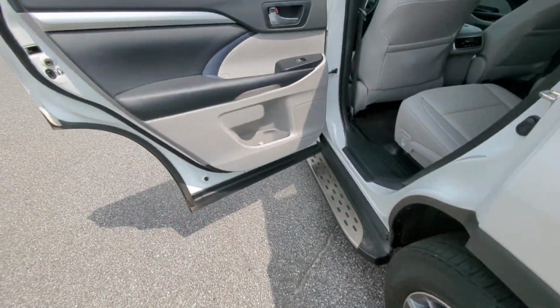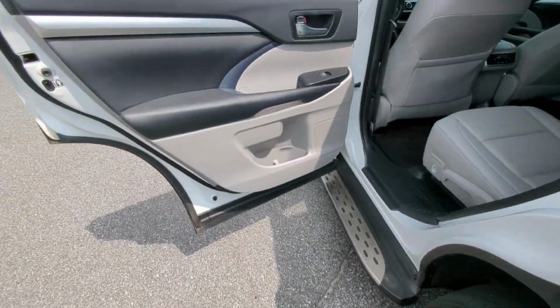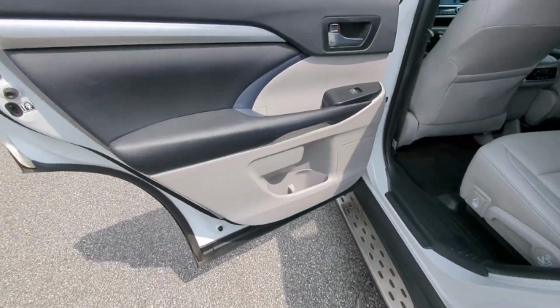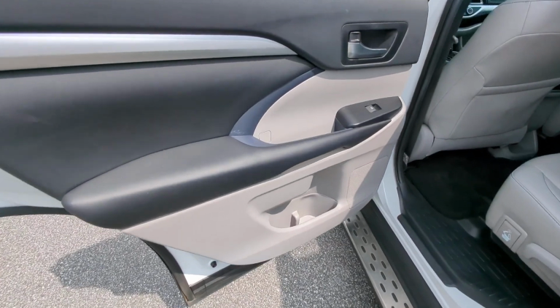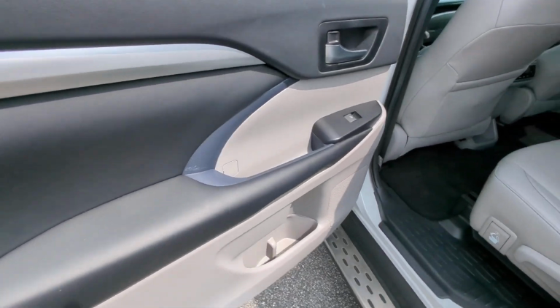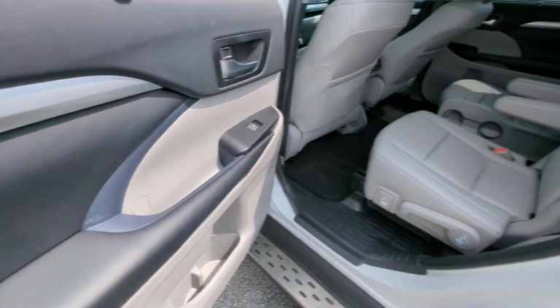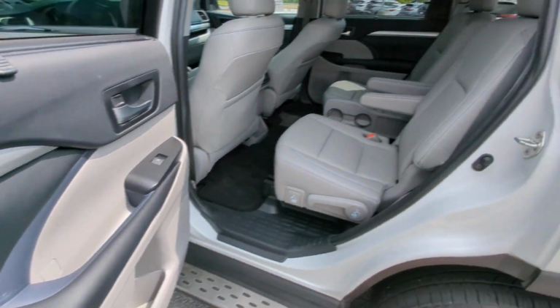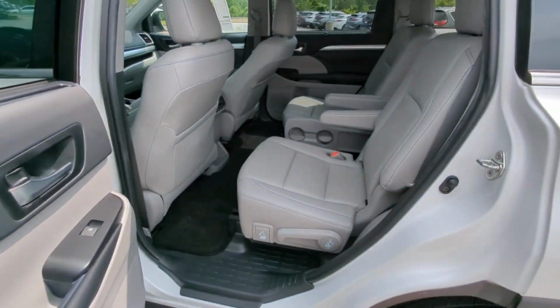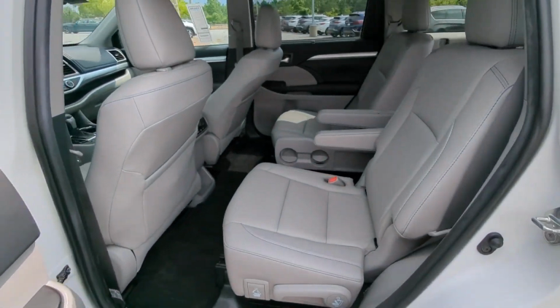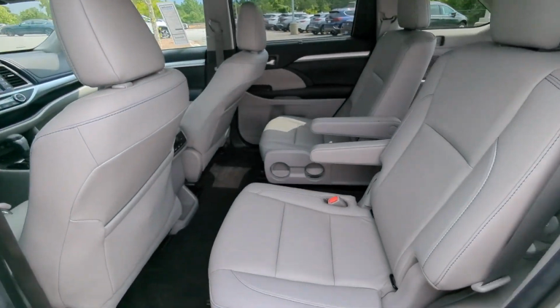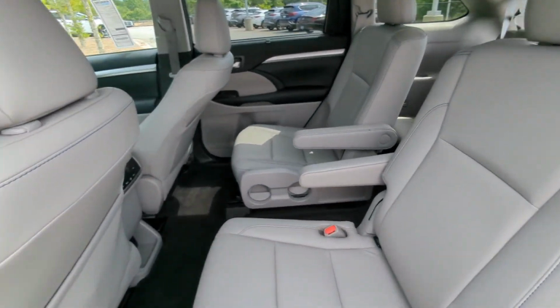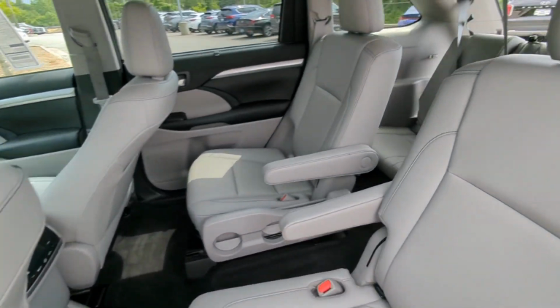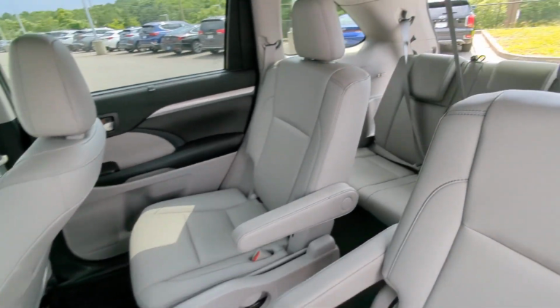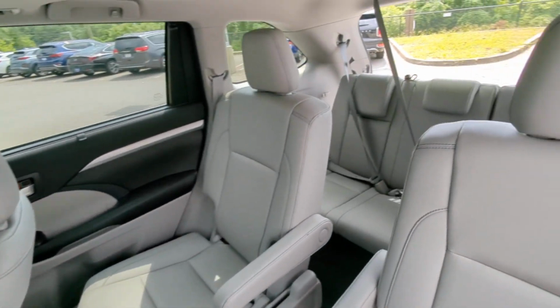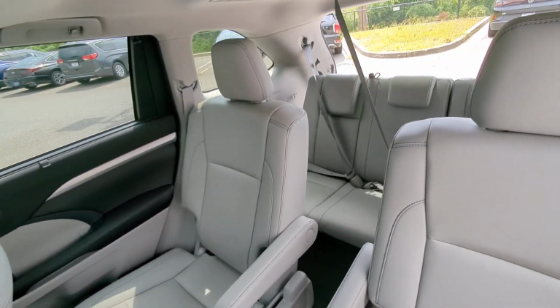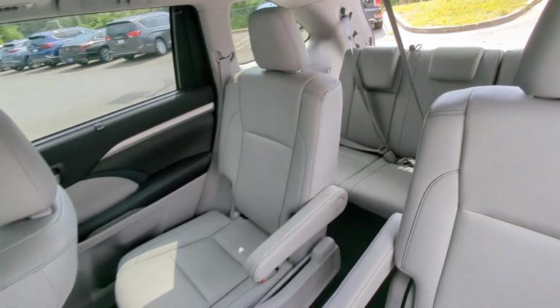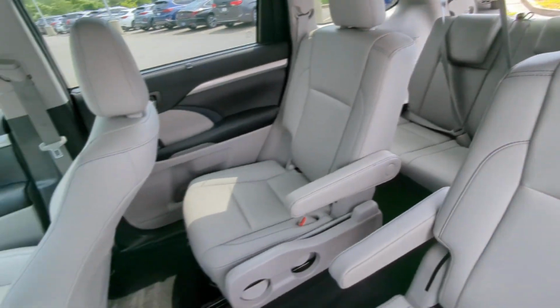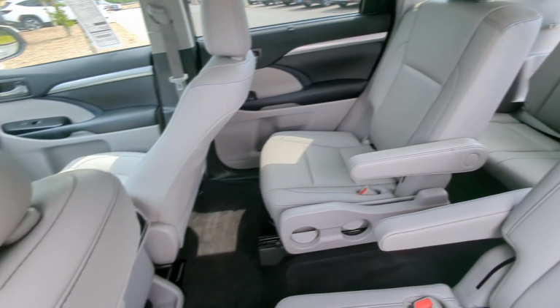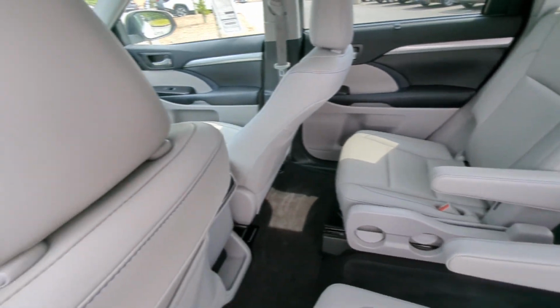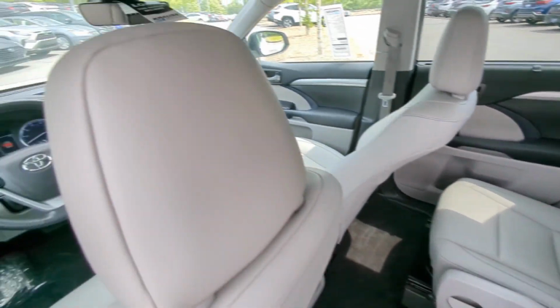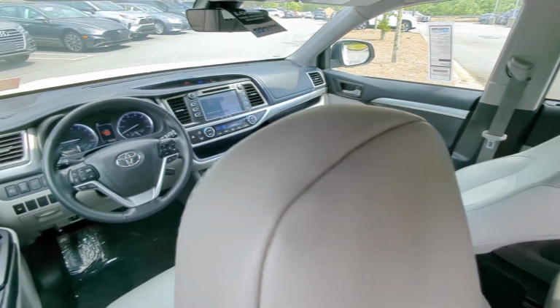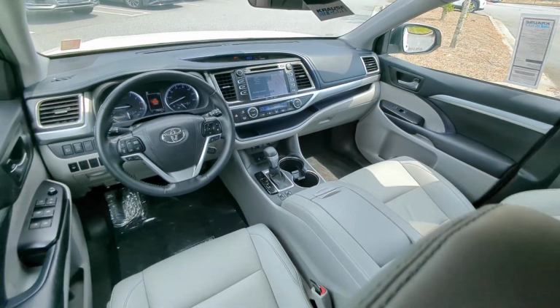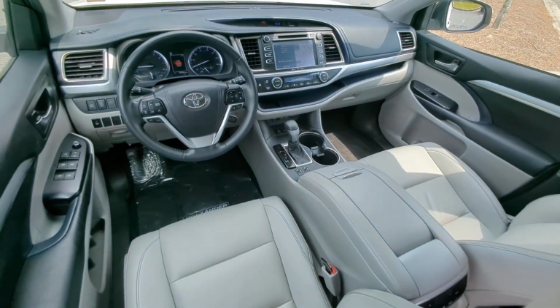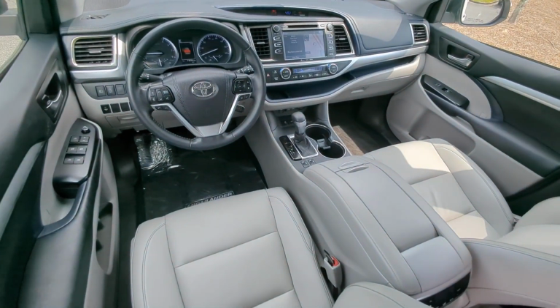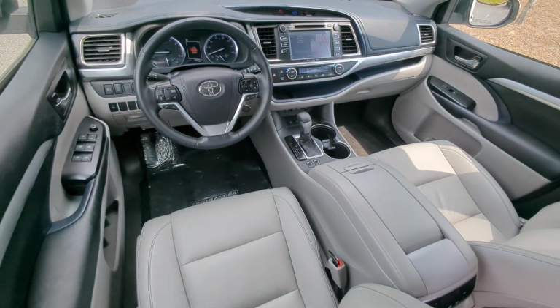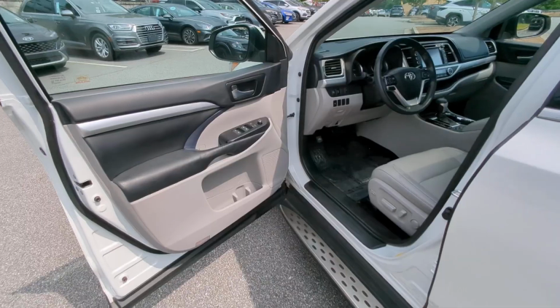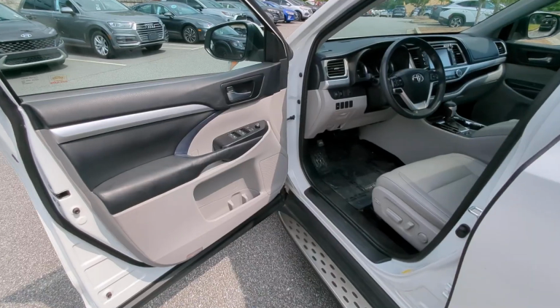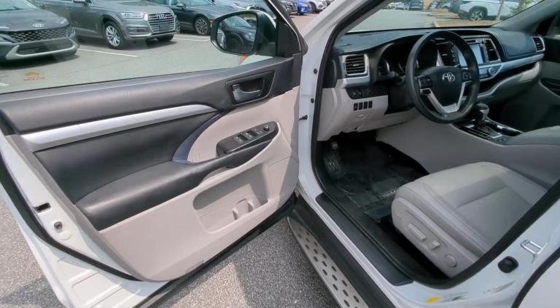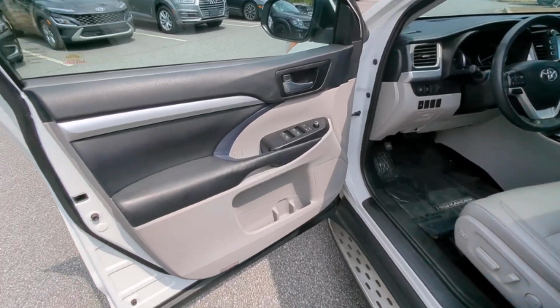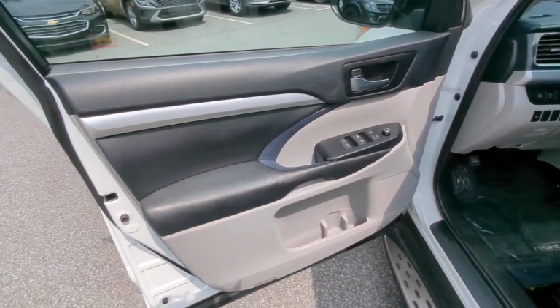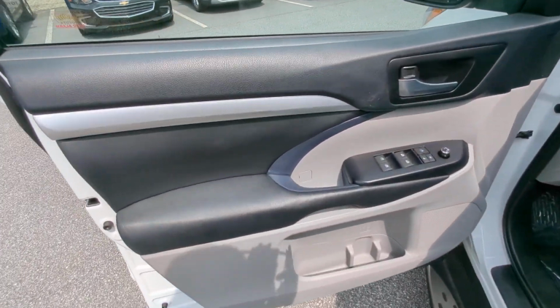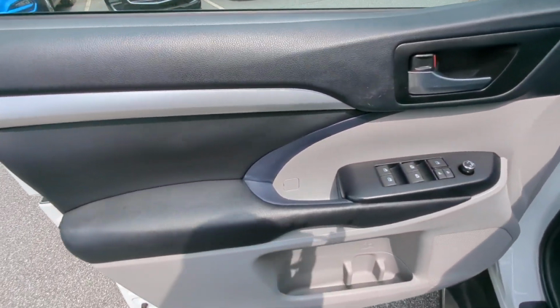Navigation system, keyless entry, moonroof, heated driver's seat, power lift gate, heated mirrors, power passenger seat, satellite radio, fog lamps, backup camera.